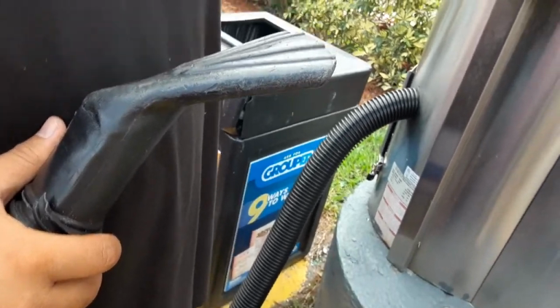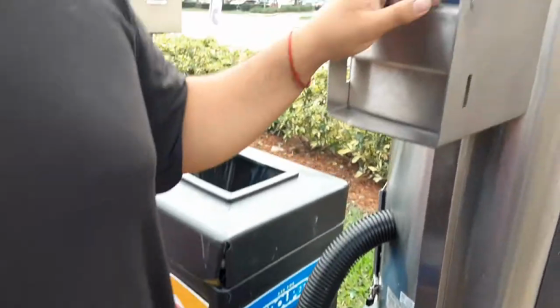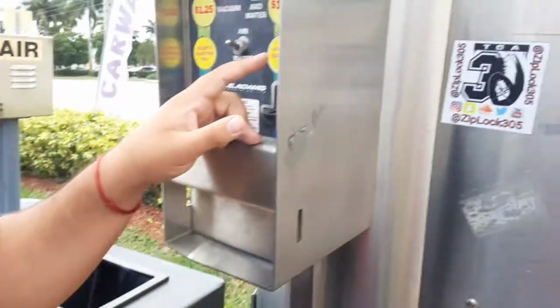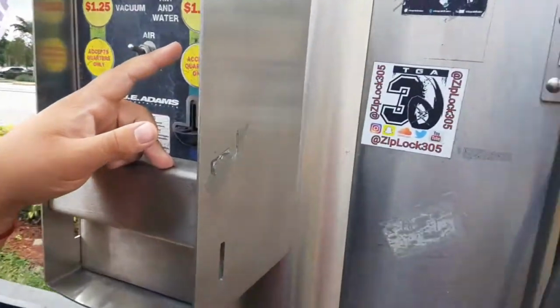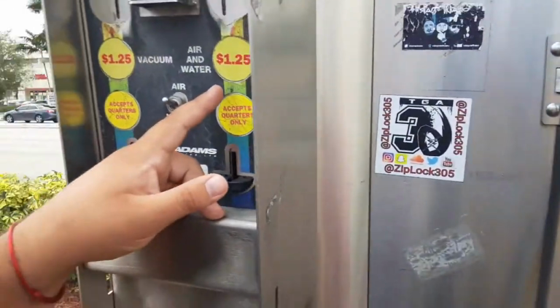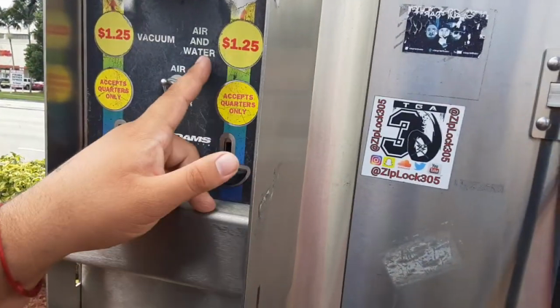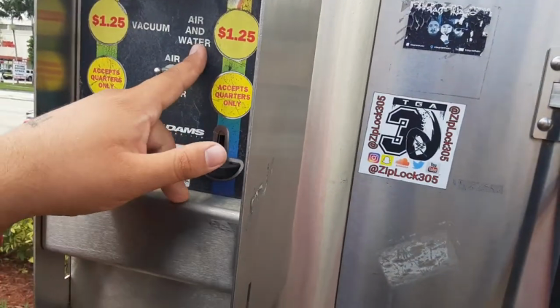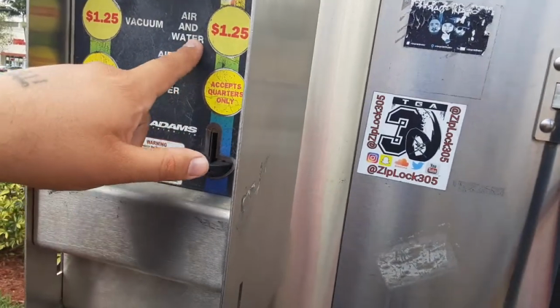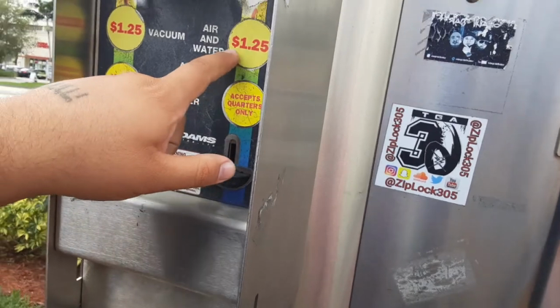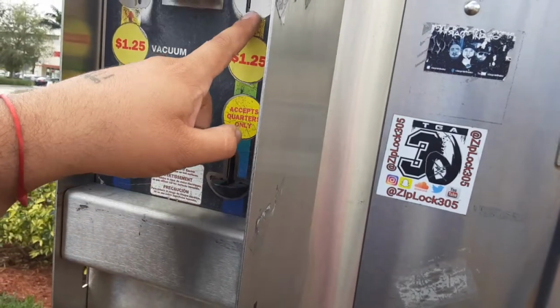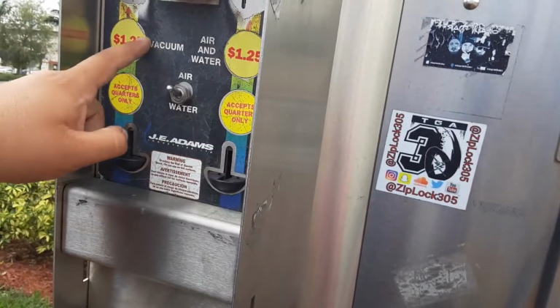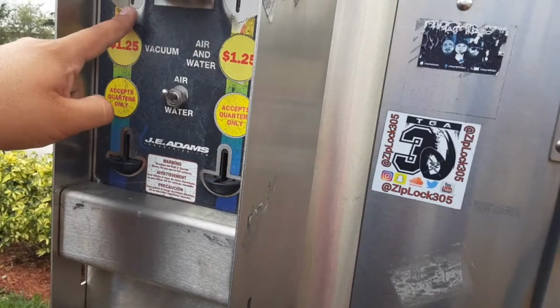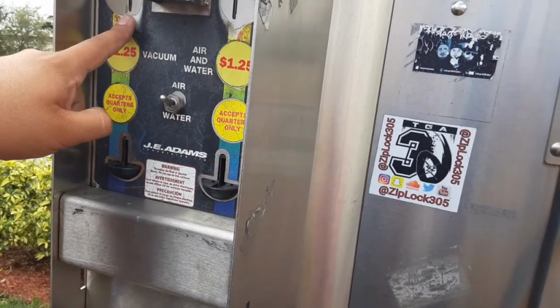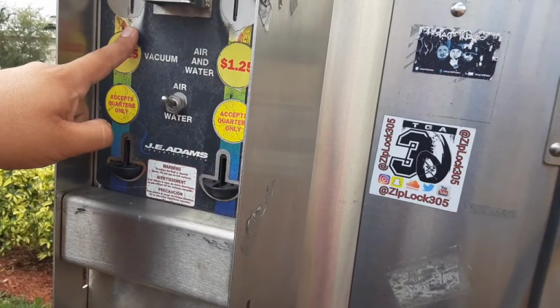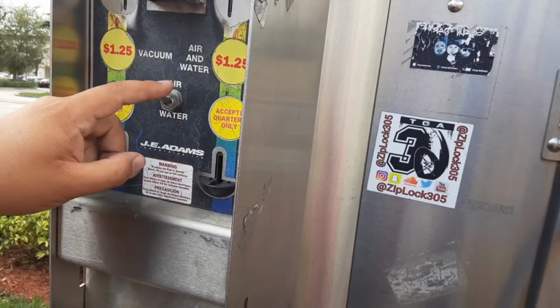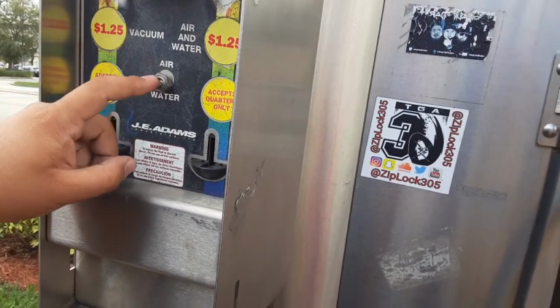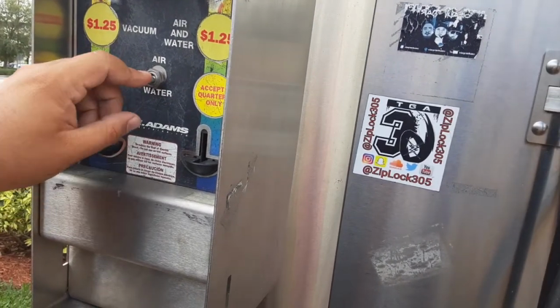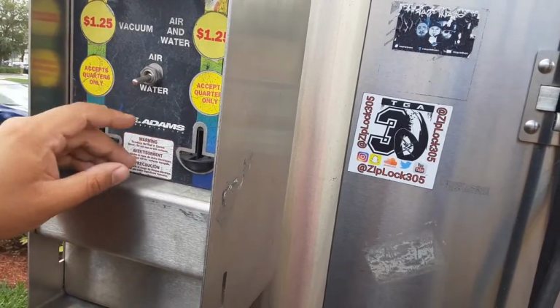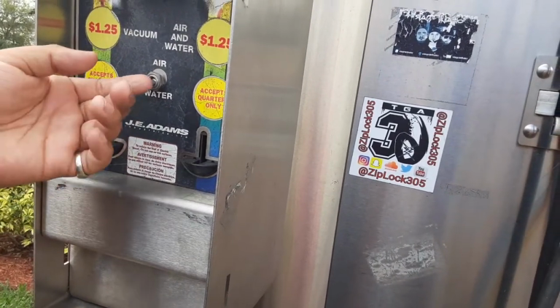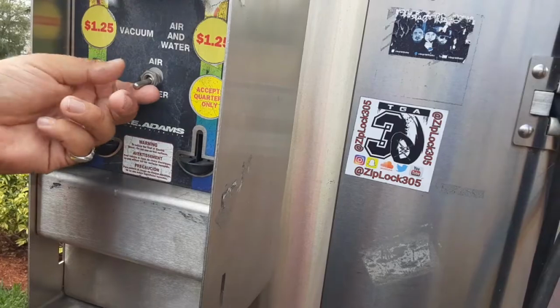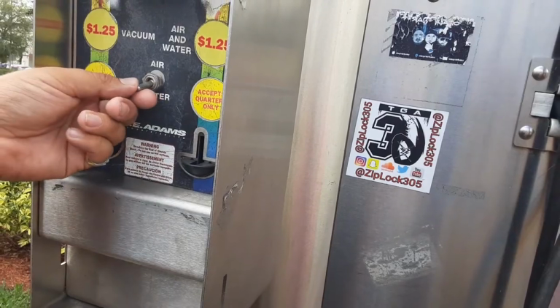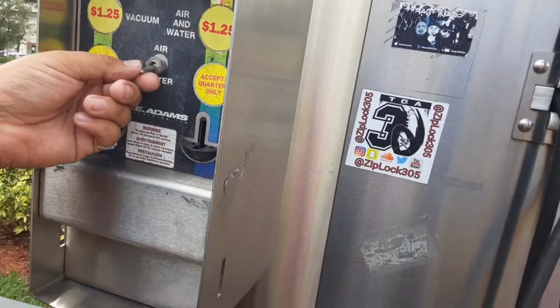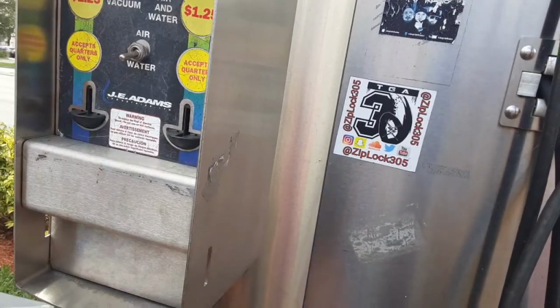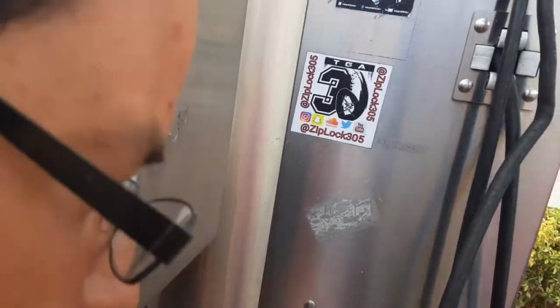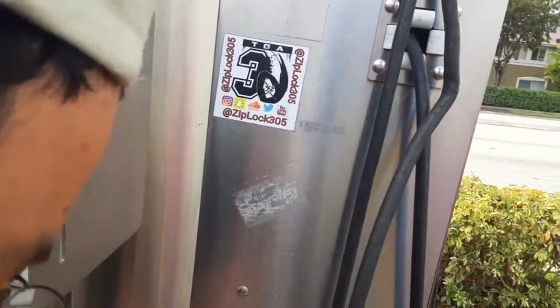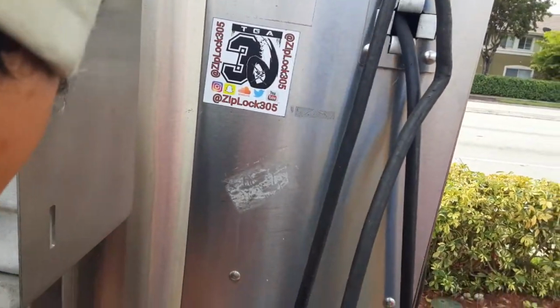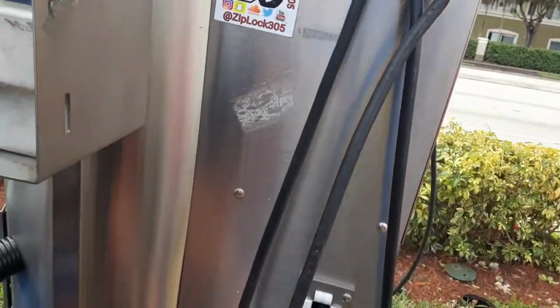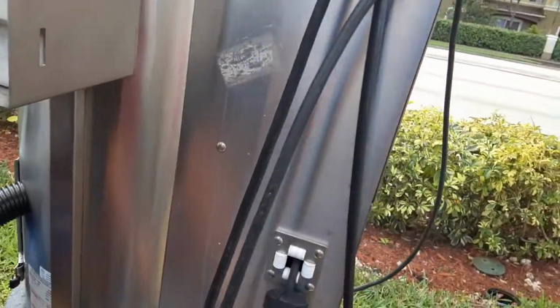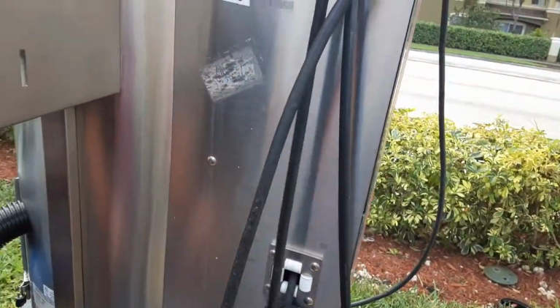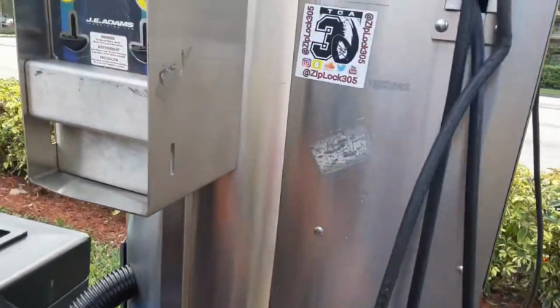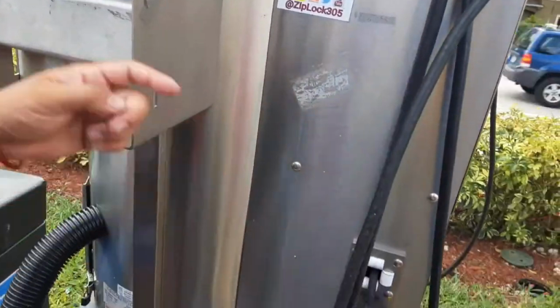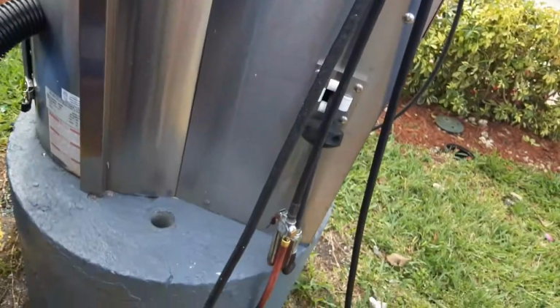Okay, come here. I'm gonna show you something — I messed up really bad right now. I put air and water on this side. I was supposed to put it on the vacuum side. So I can put it to water, which I don't know what that is. And this is the air, see. I'm showing you how I messed up right now.